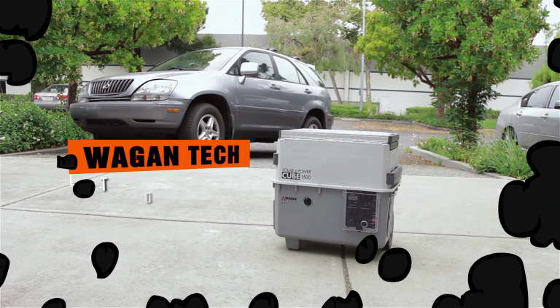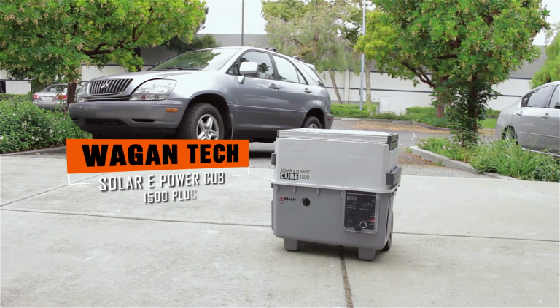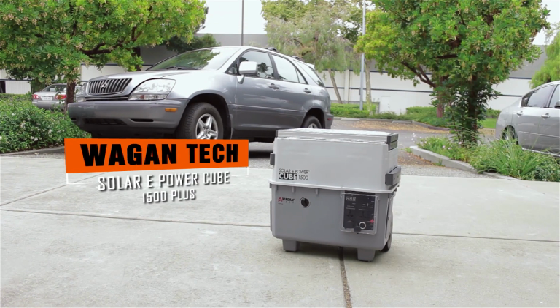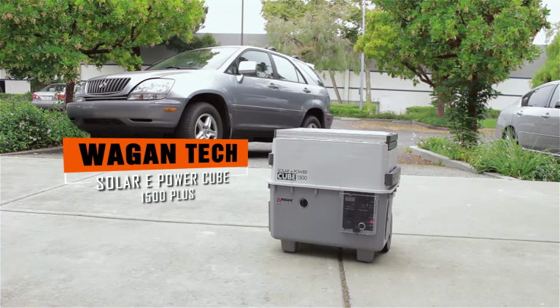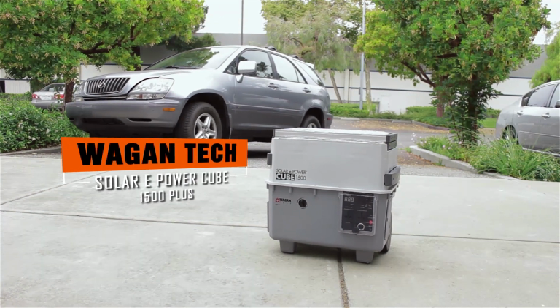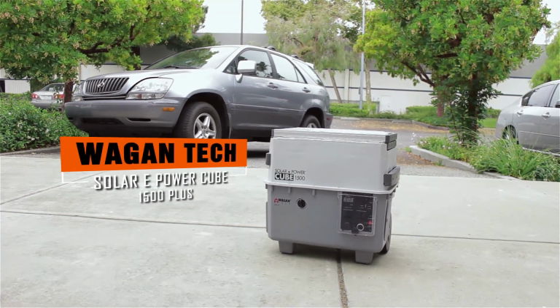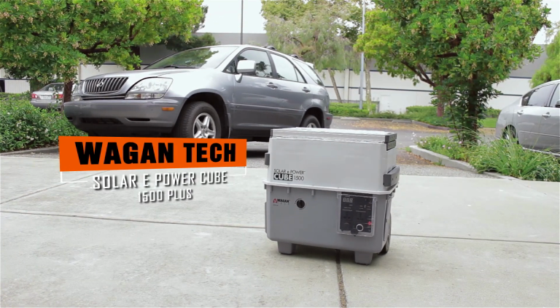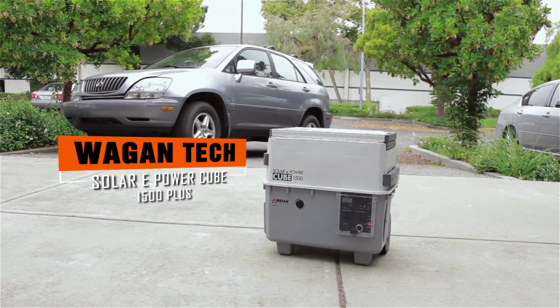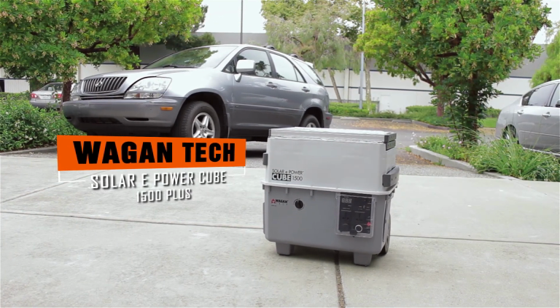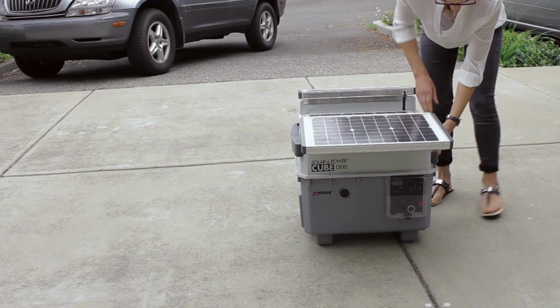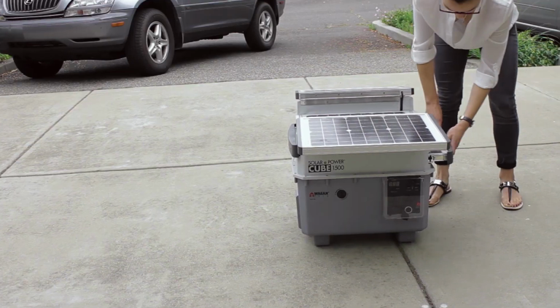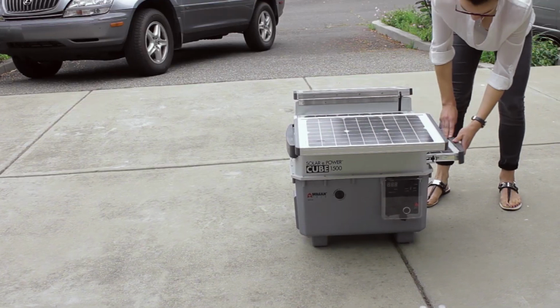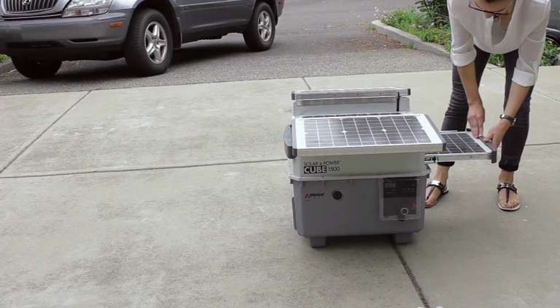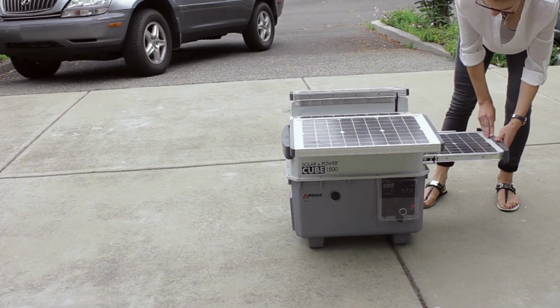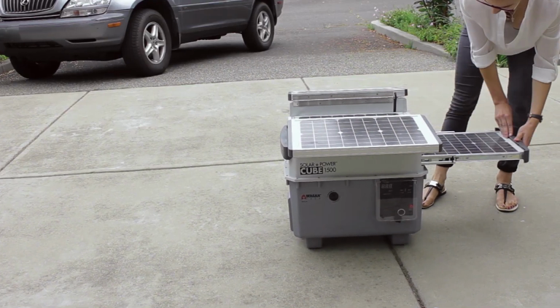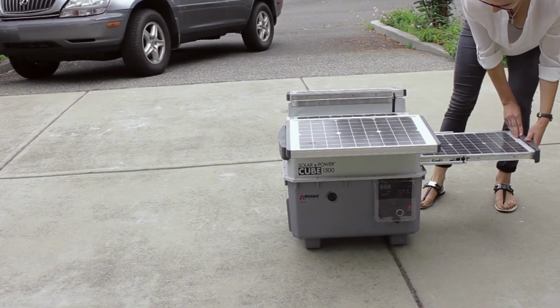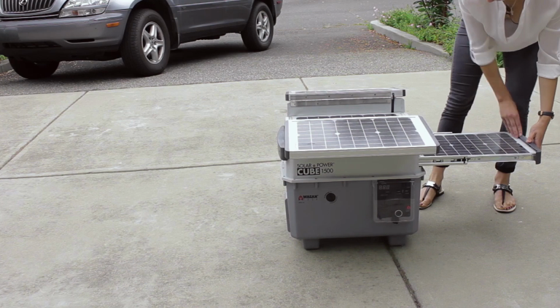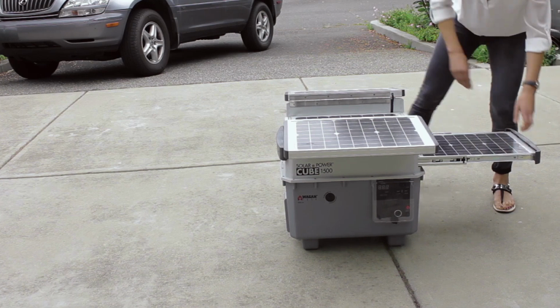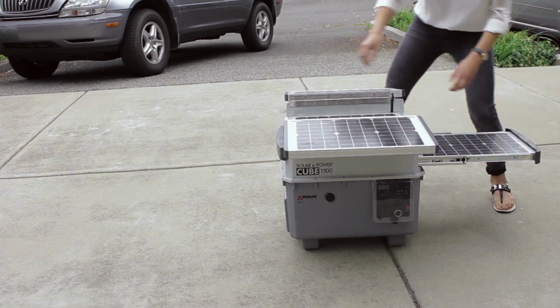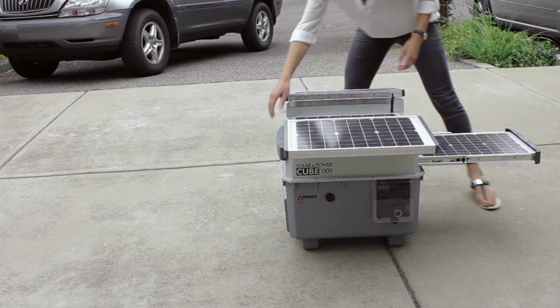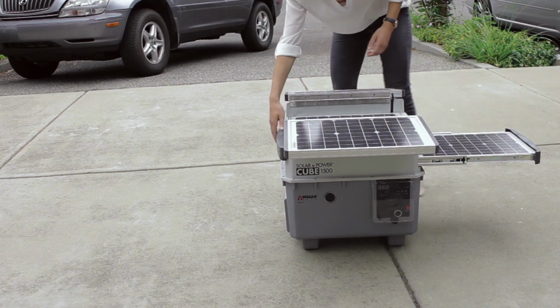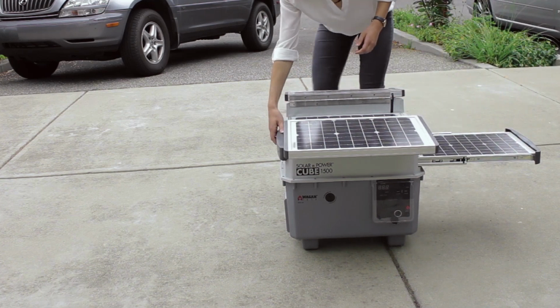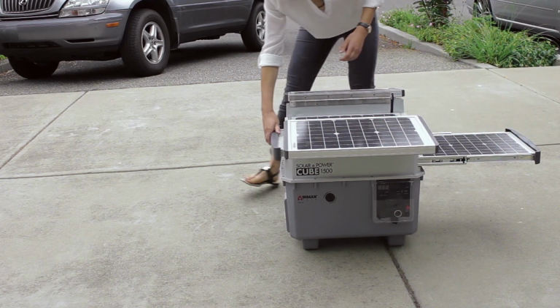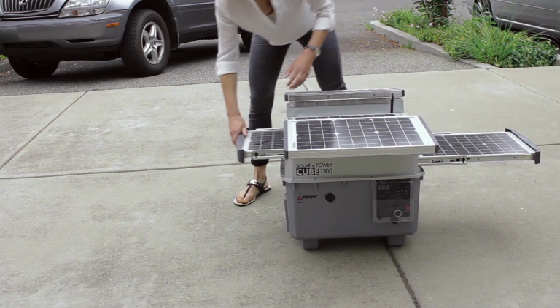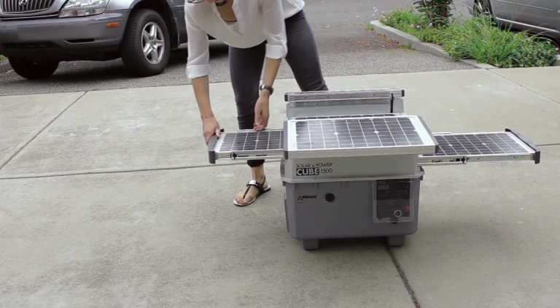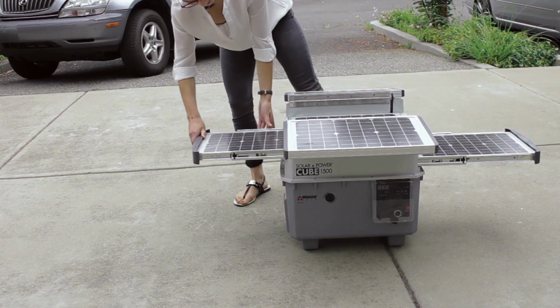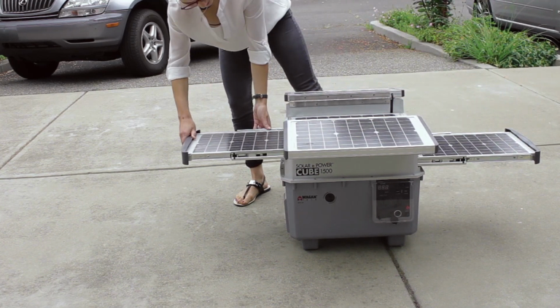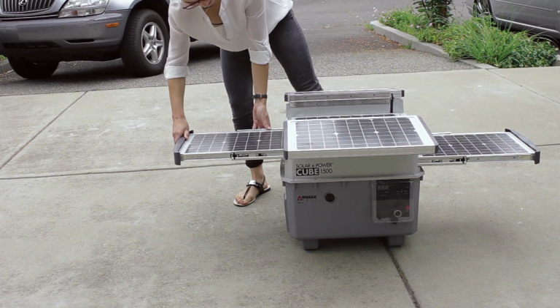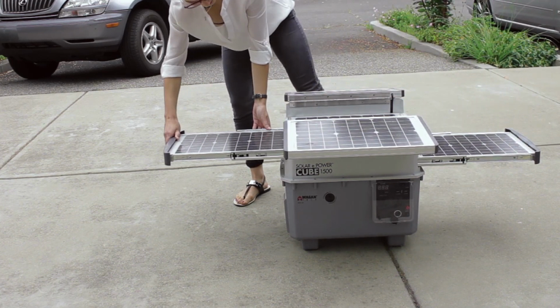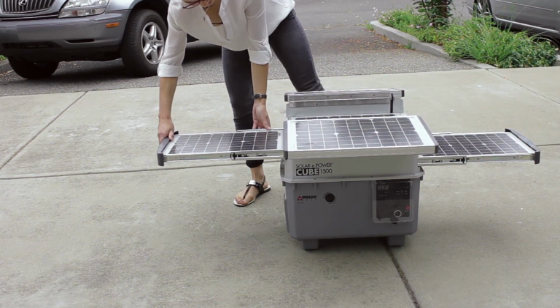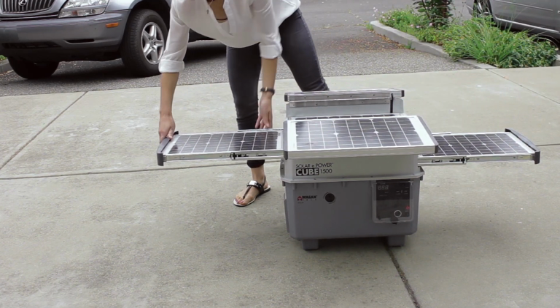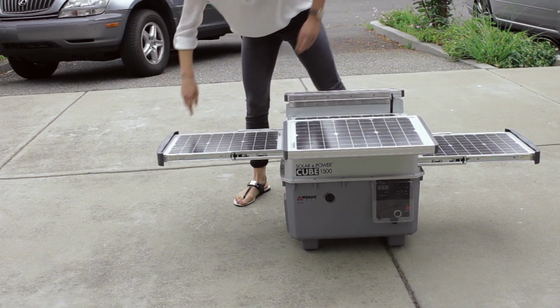This is the Wagon Tech Solar EQ 1500 Plus, the ultimate portable and renewable power source that is easy to use and produces no fumes or loud noises.